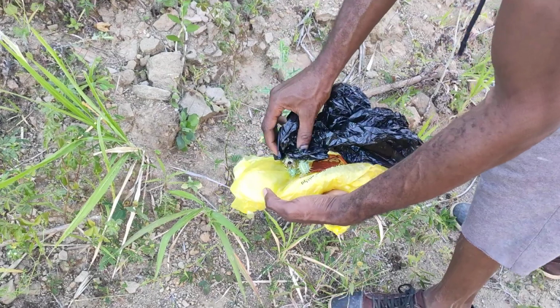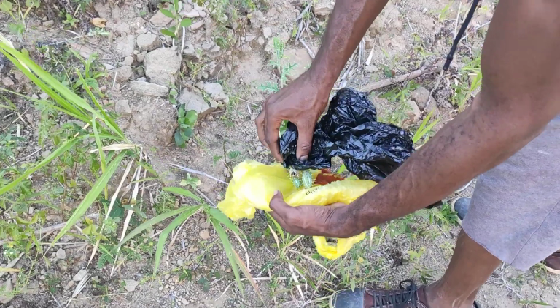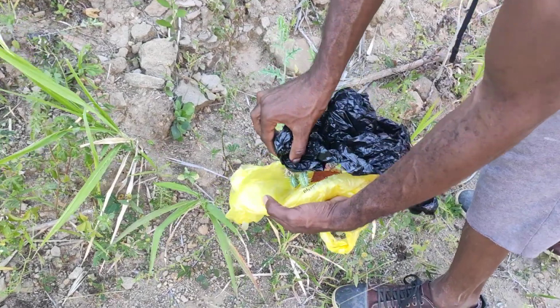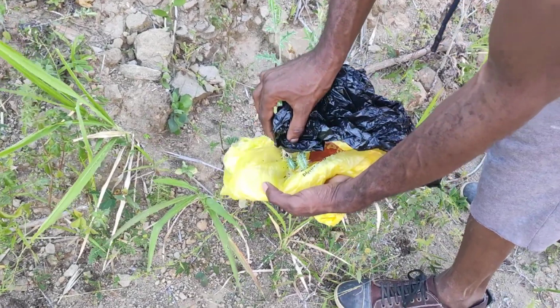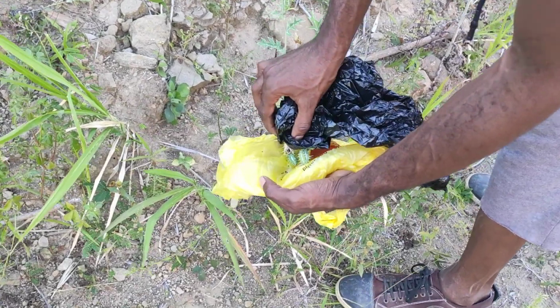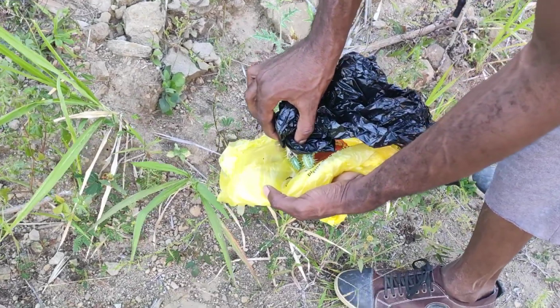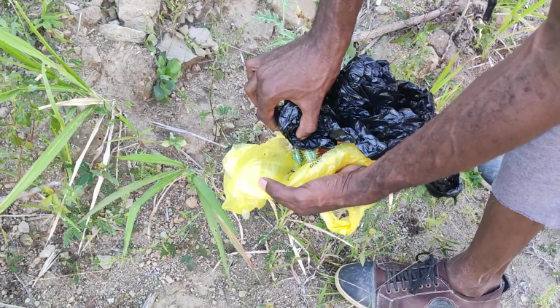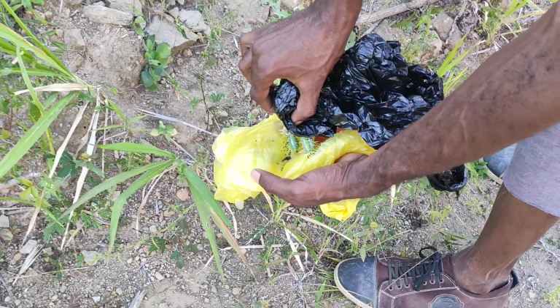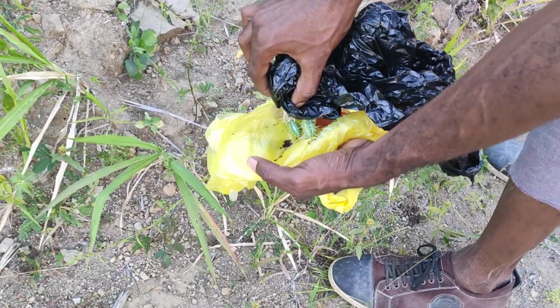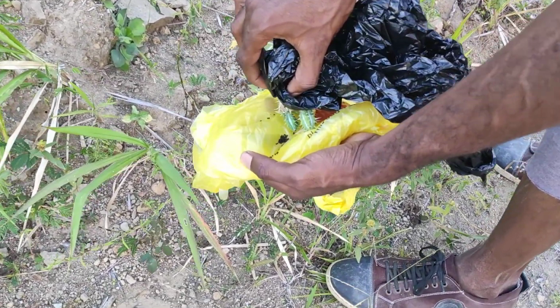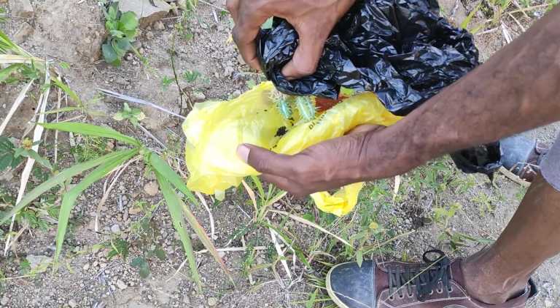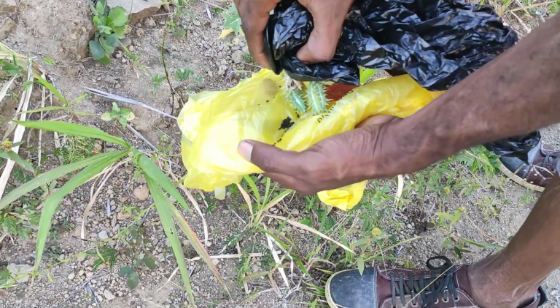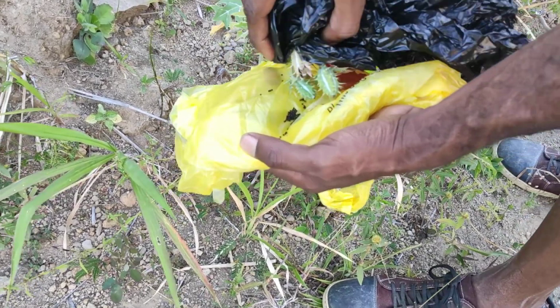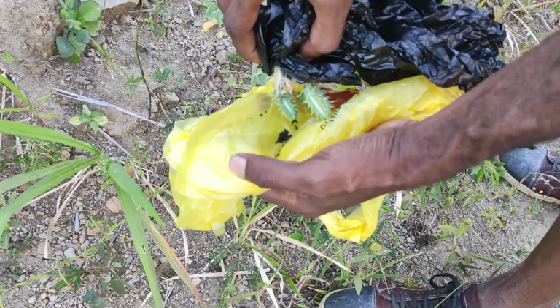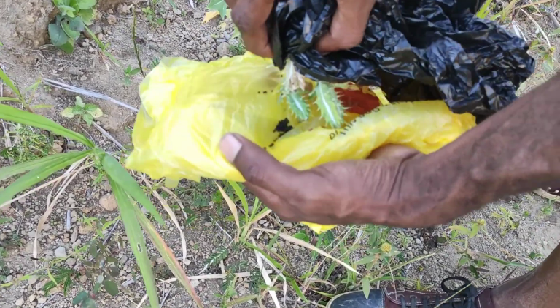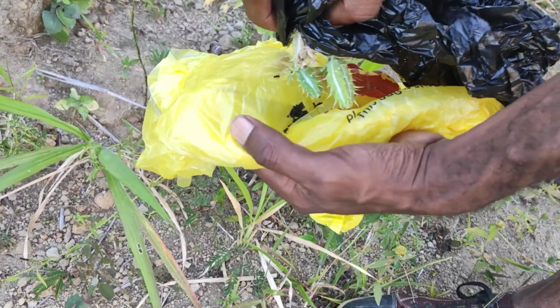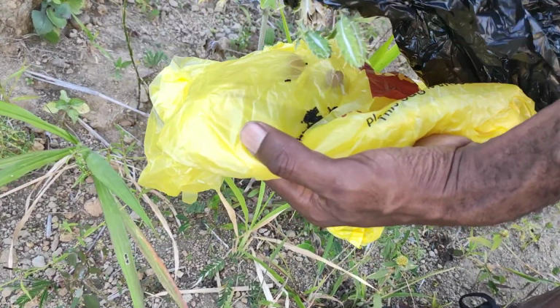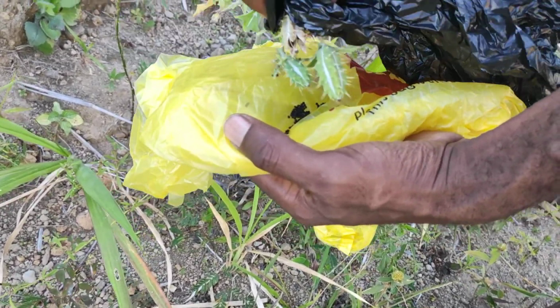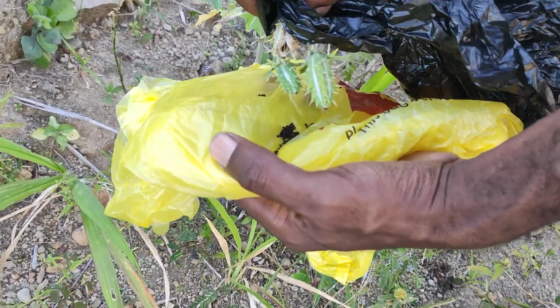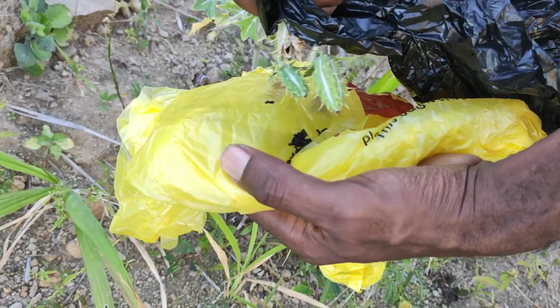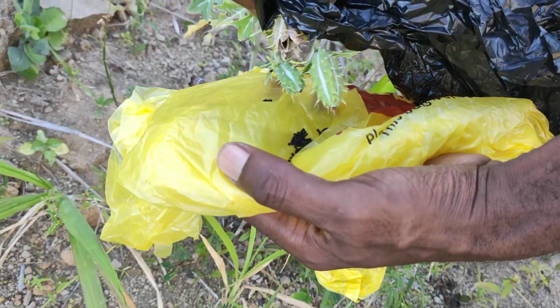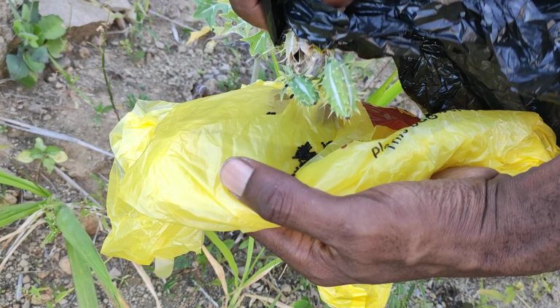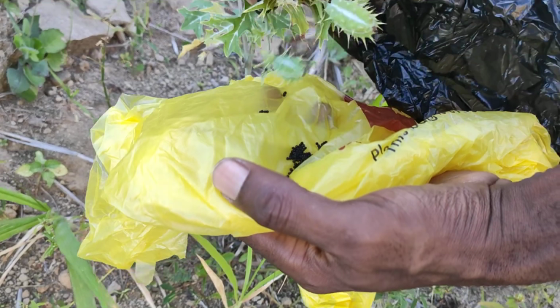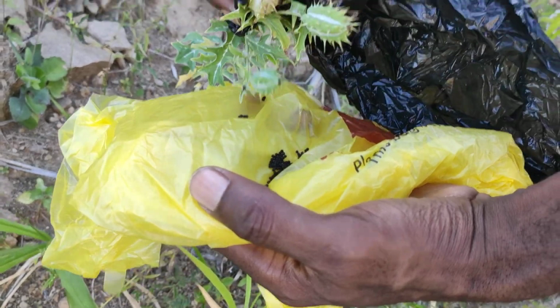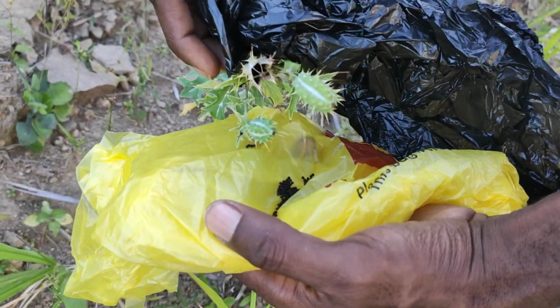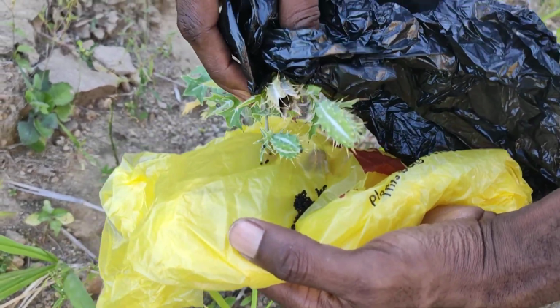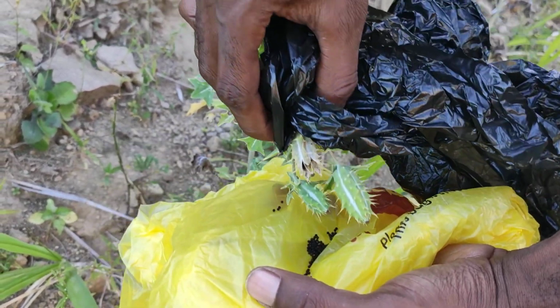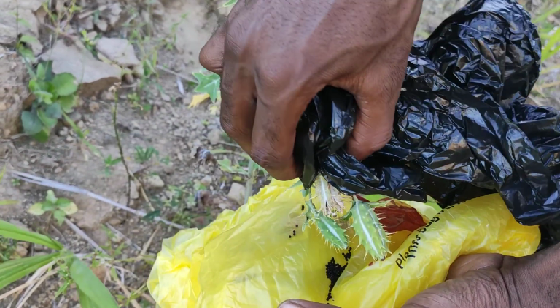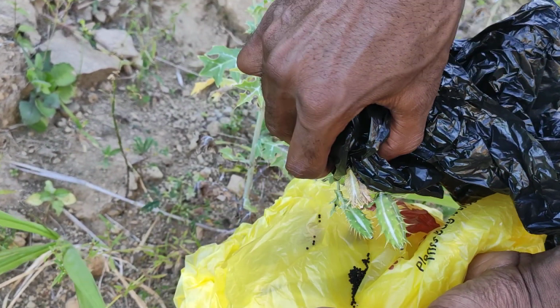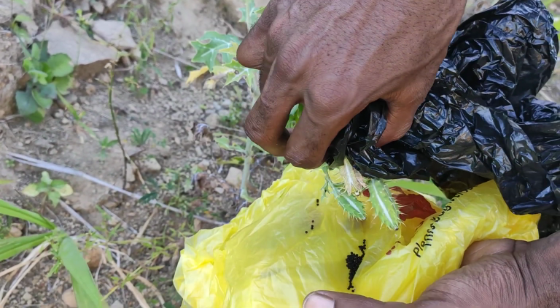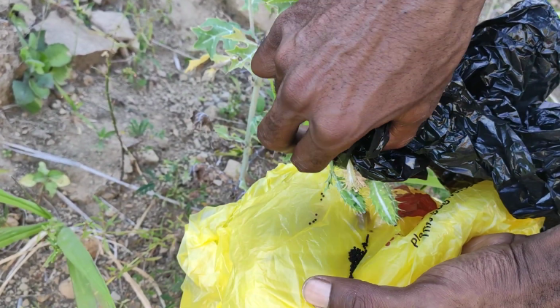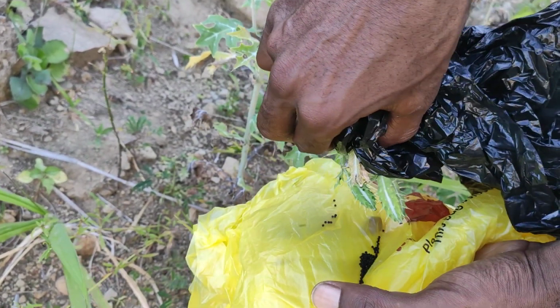Collecting the seeds from the nettles, stinging nettles. As you can see, some of them are not open, but when they do open, all the seeds blow around on the floor.